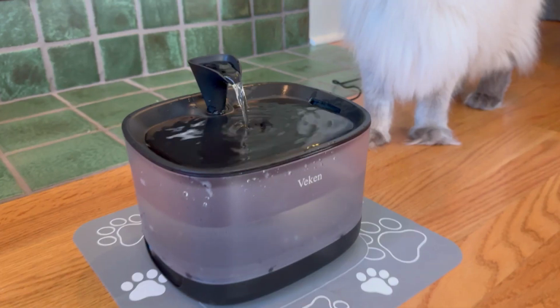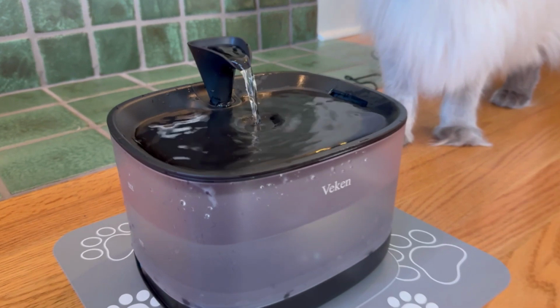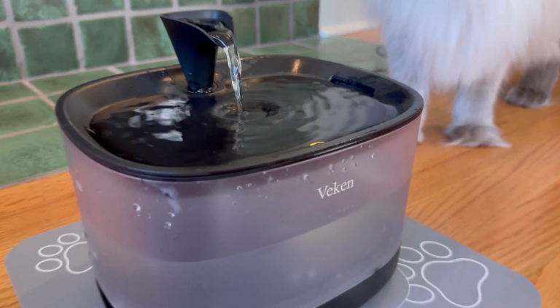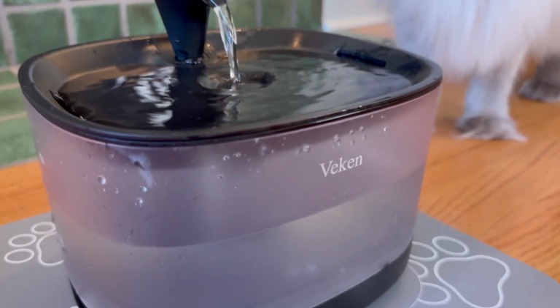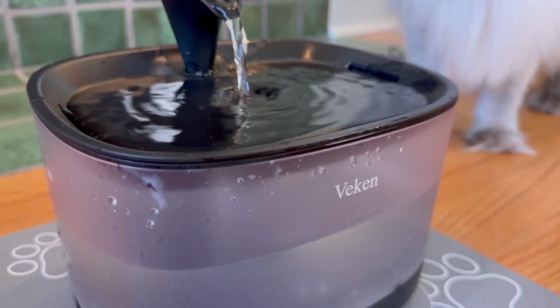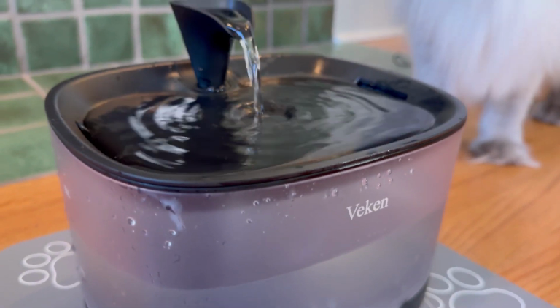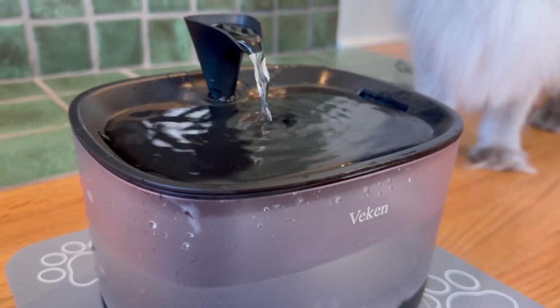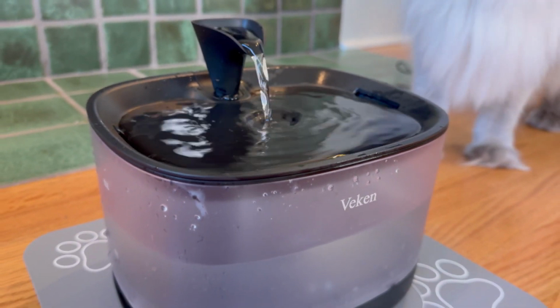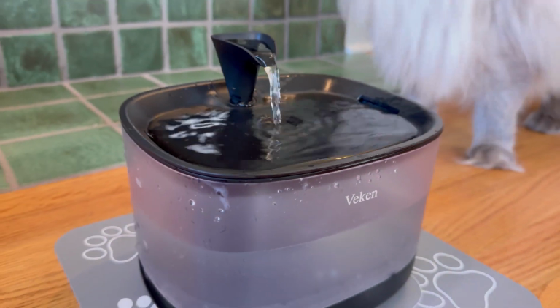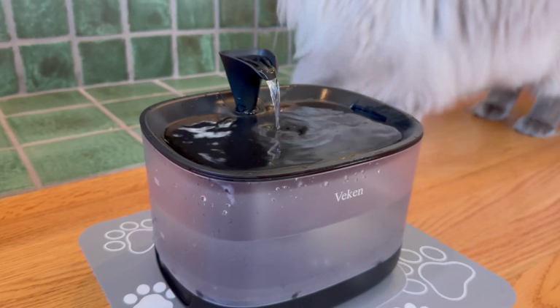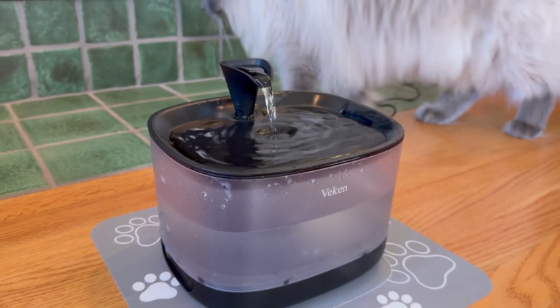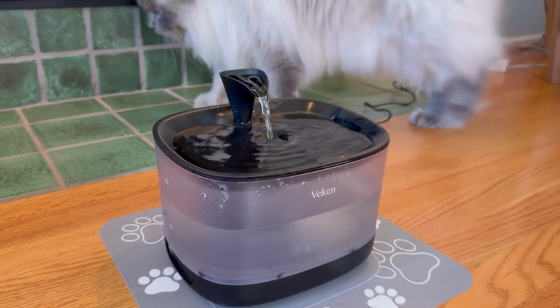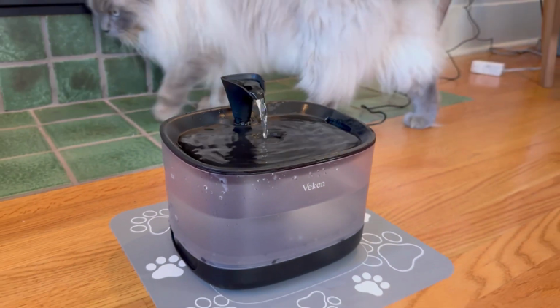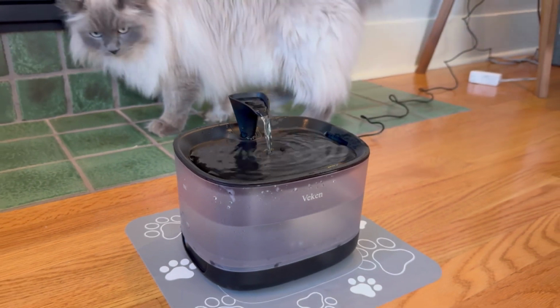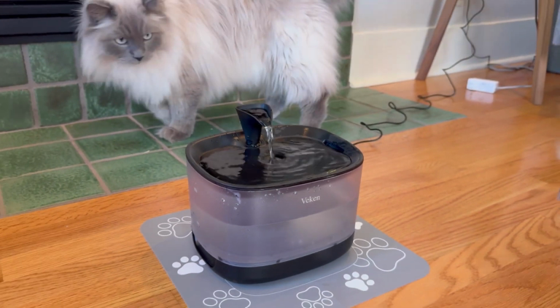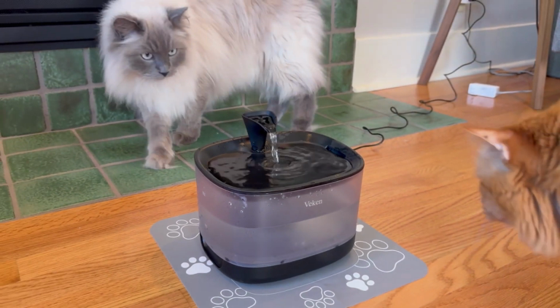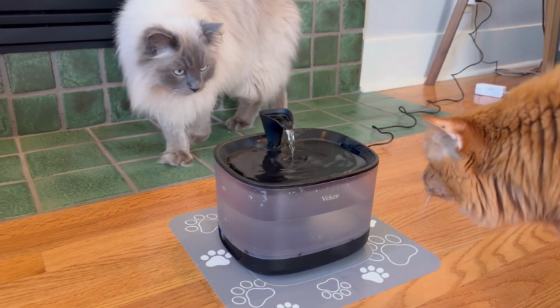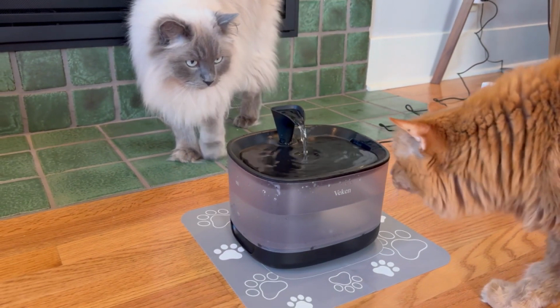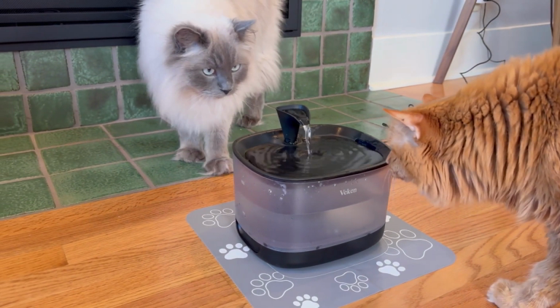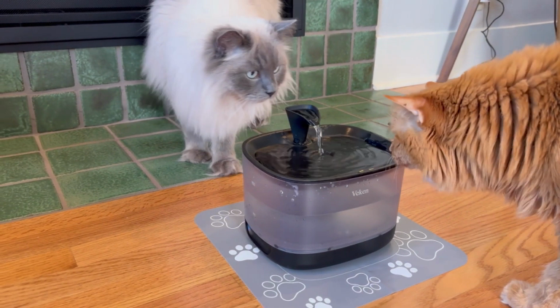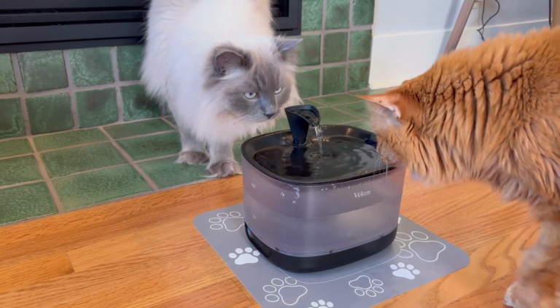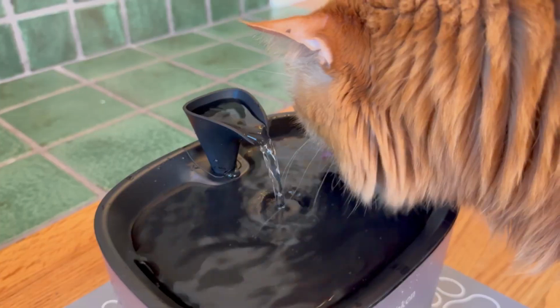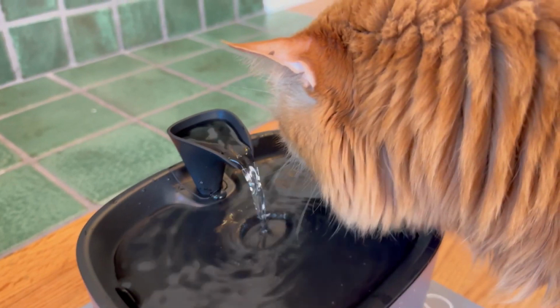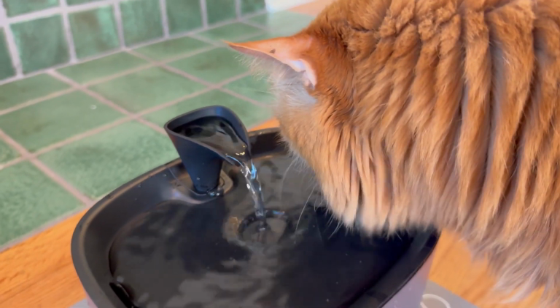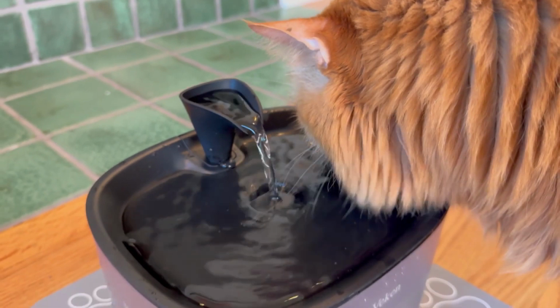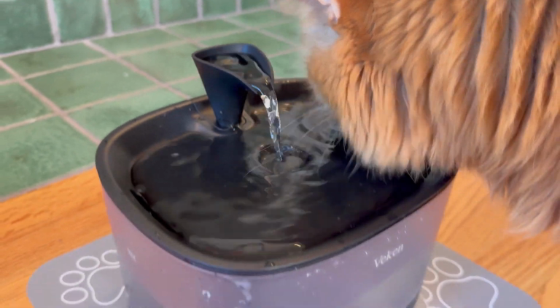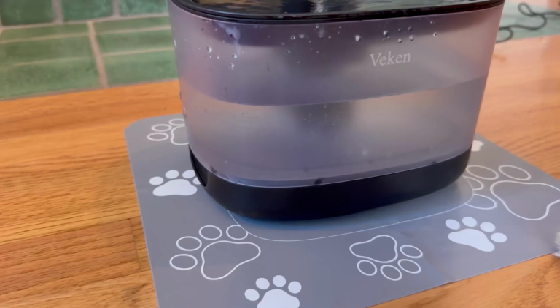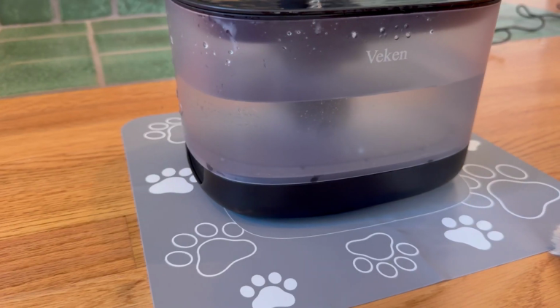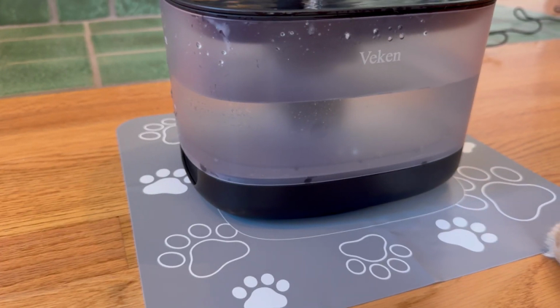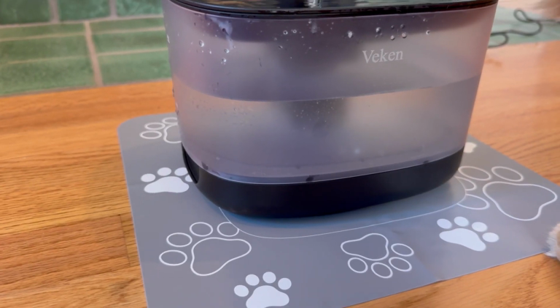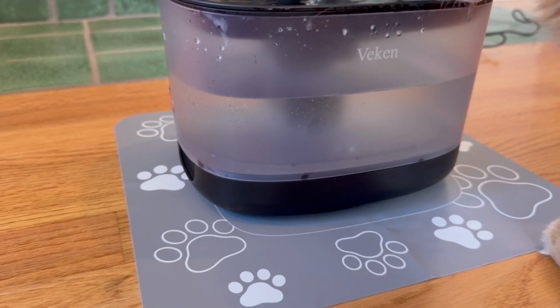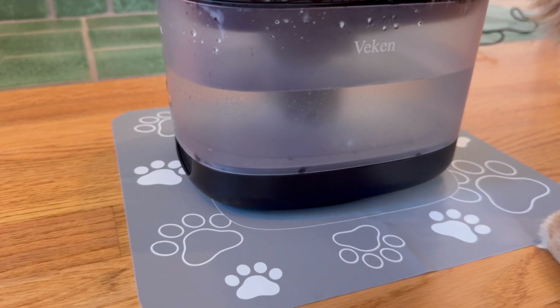It is whisper quiet, so easy to clean, really inviting. It's brought both my cats to it immediately and they immediately took to it. This Veken water fountain is brilliant.